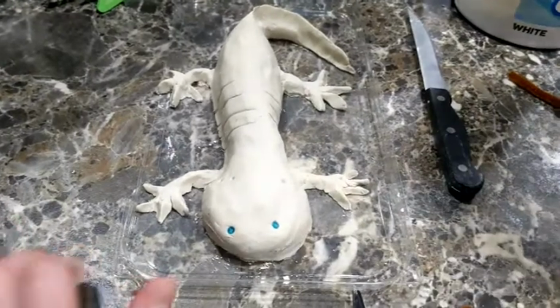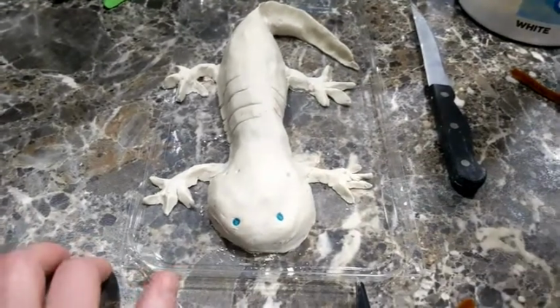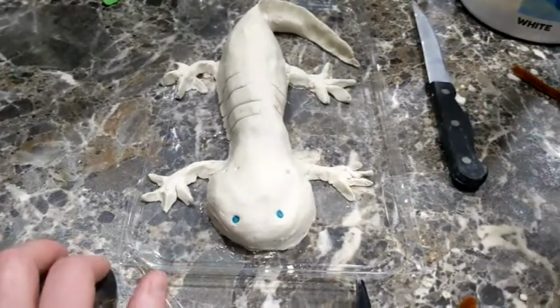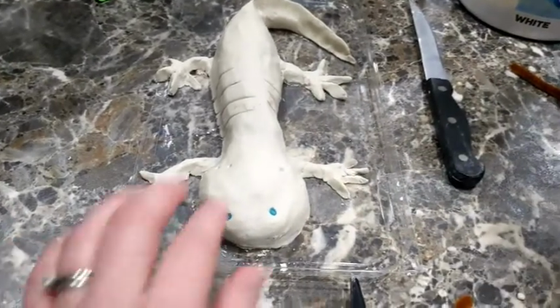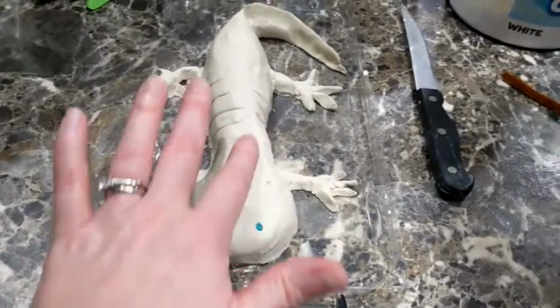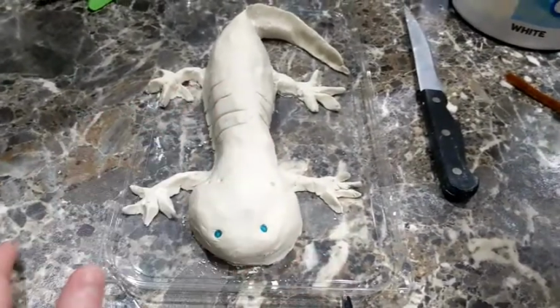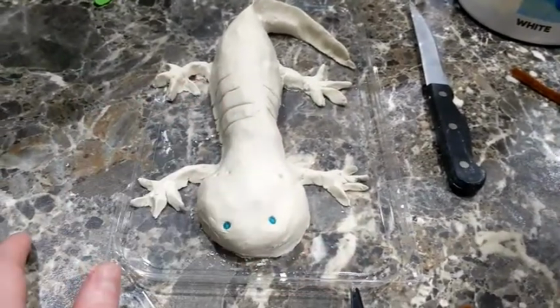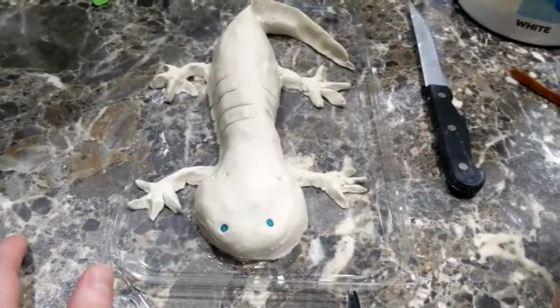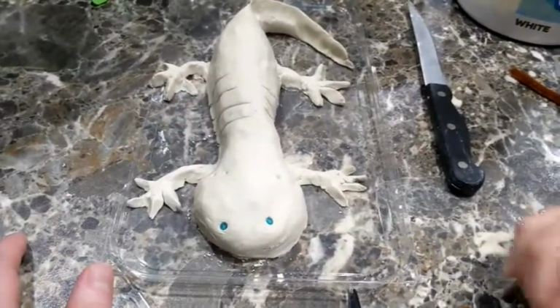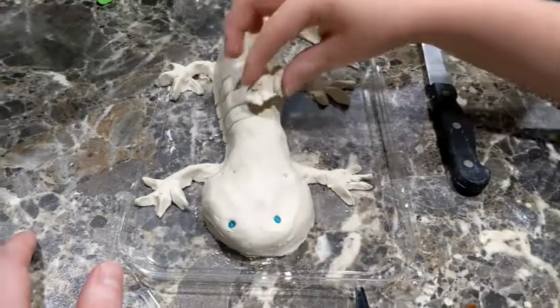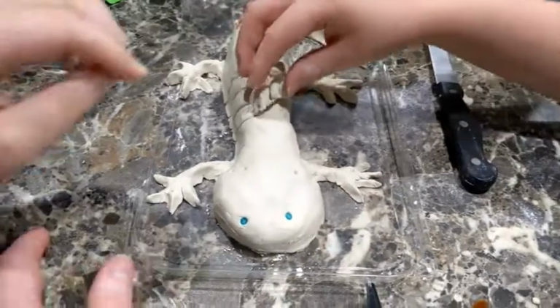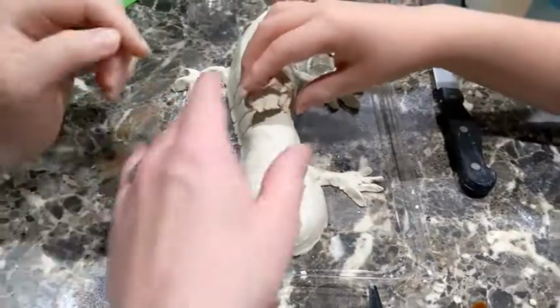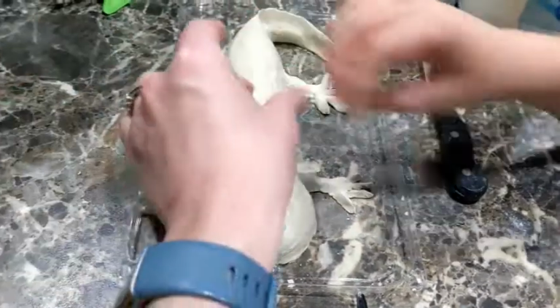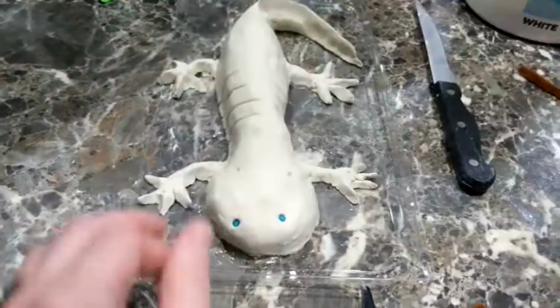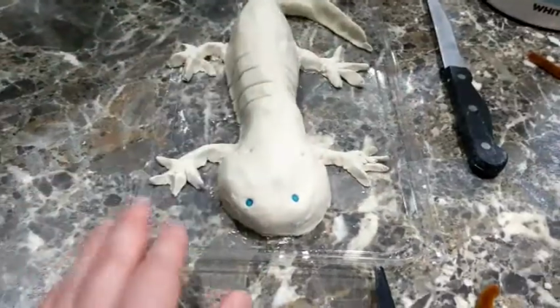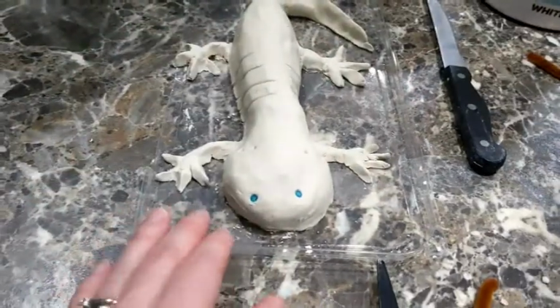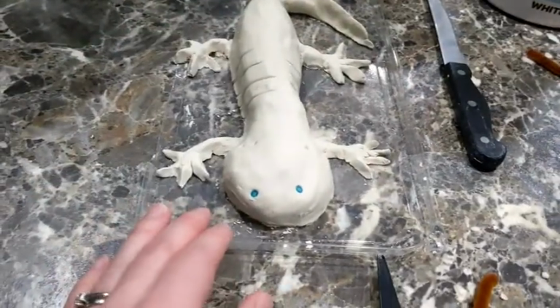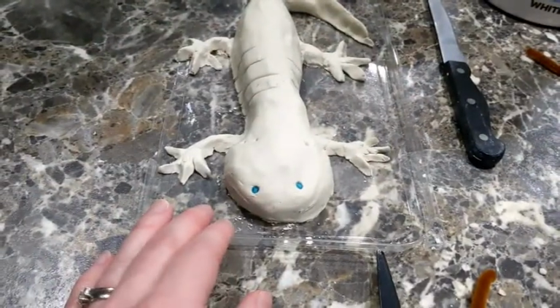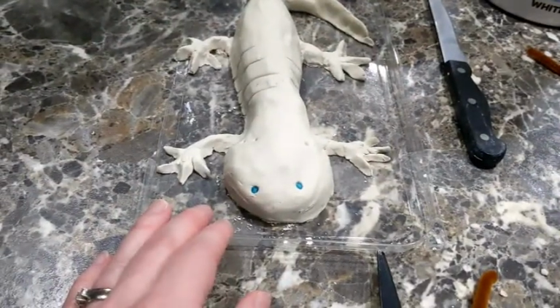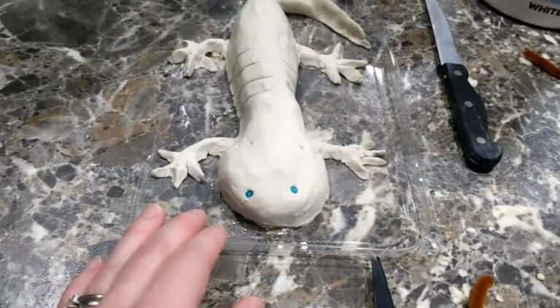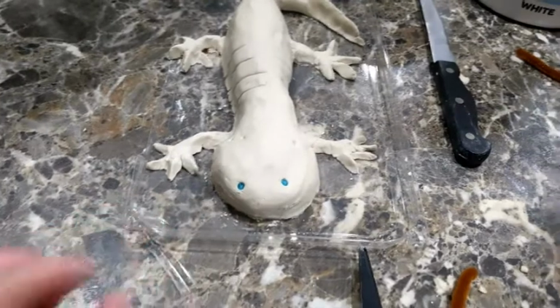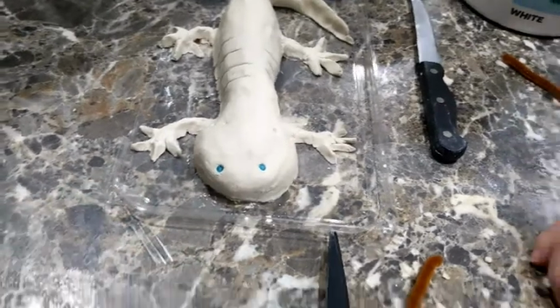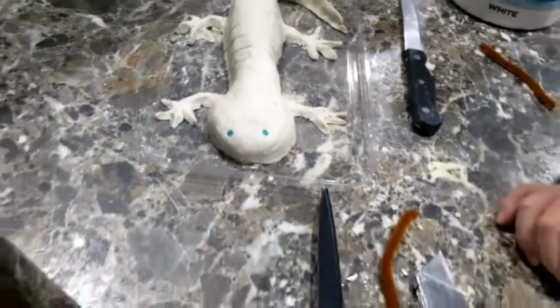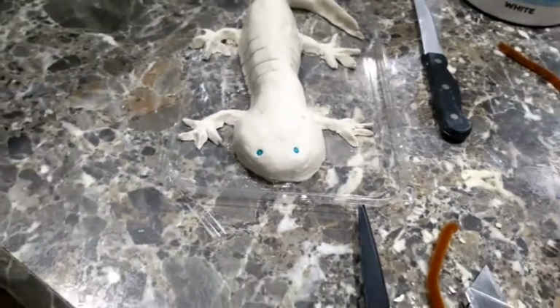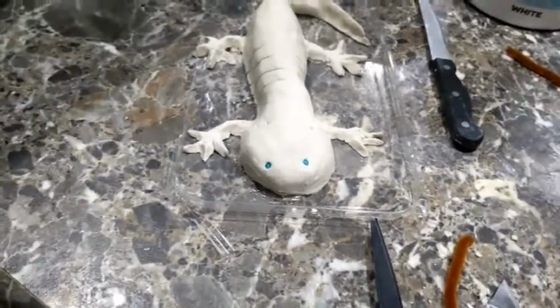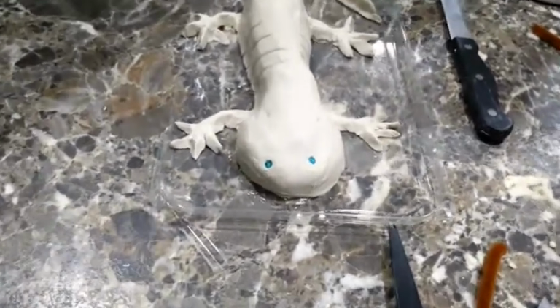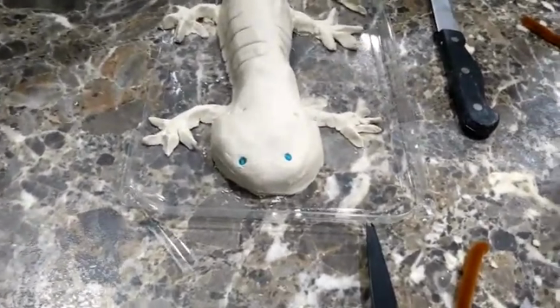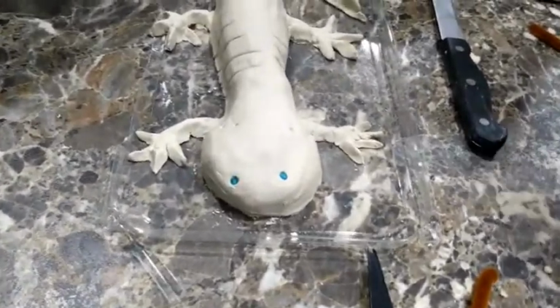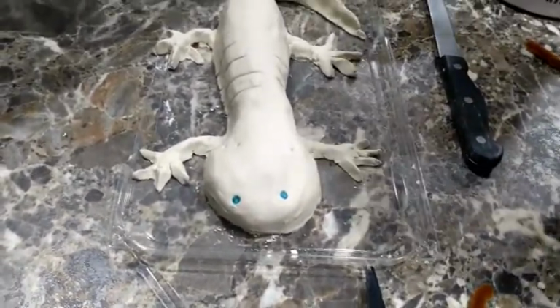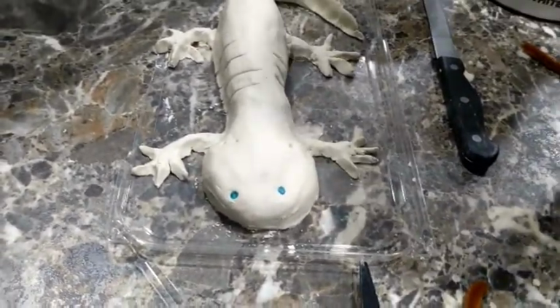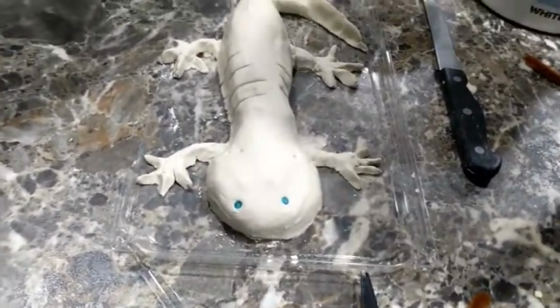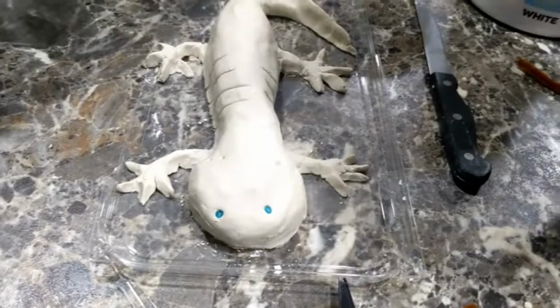So we're gonna — can I paint him? No, you gotta let him dry first. Why did you put his eyes in already? Because it's just gonna... like, you're gonna have to paint over this. No, you can just paint around him. Okay, yeah — just painting around him.